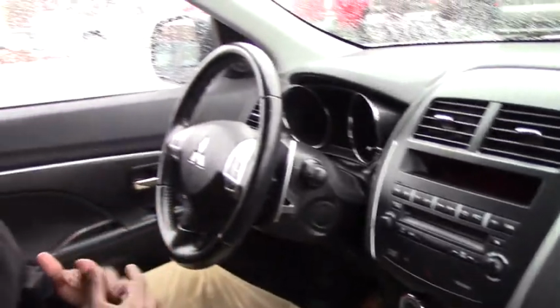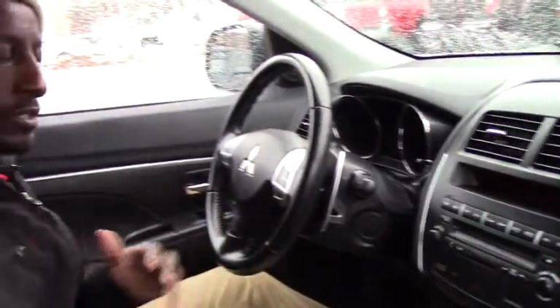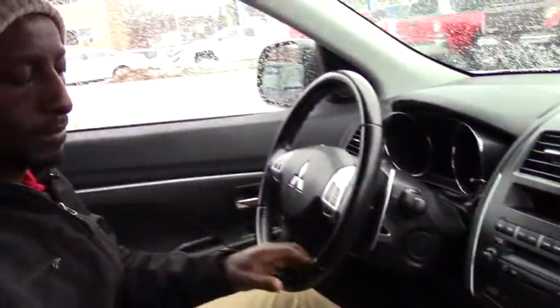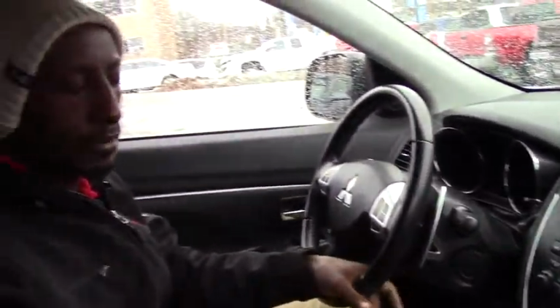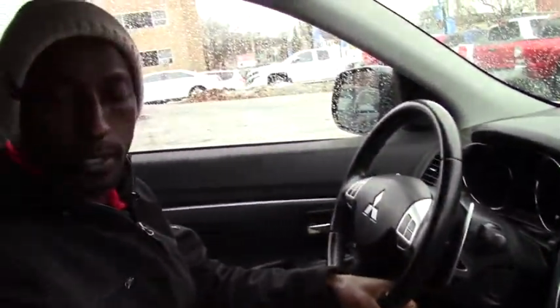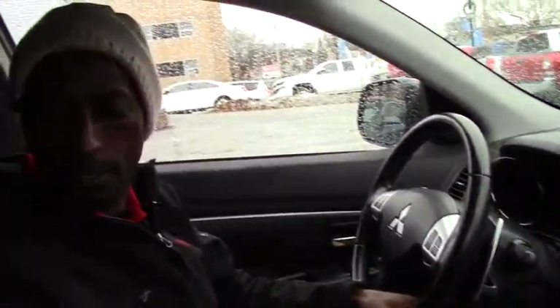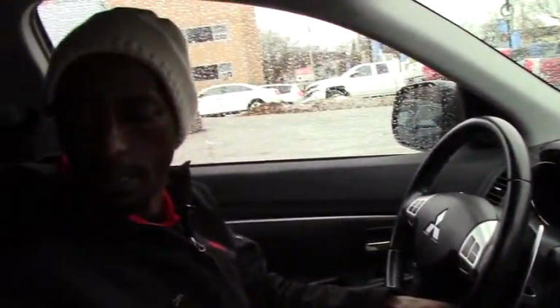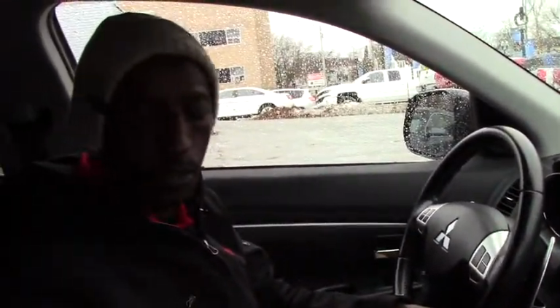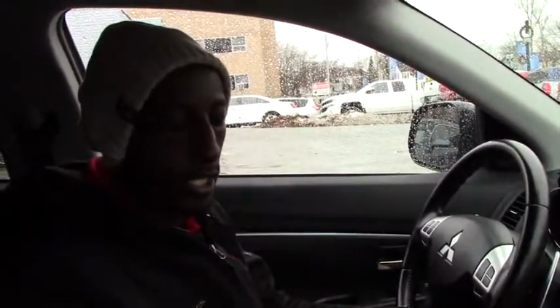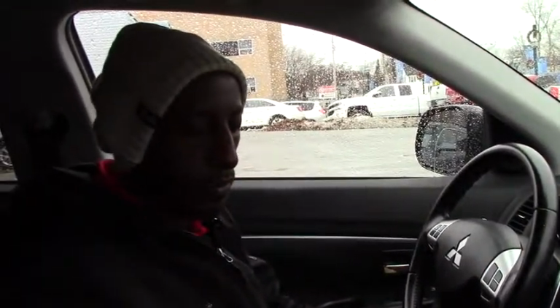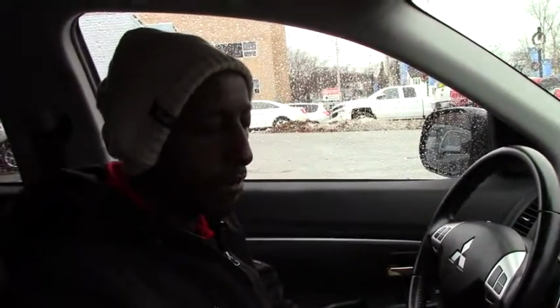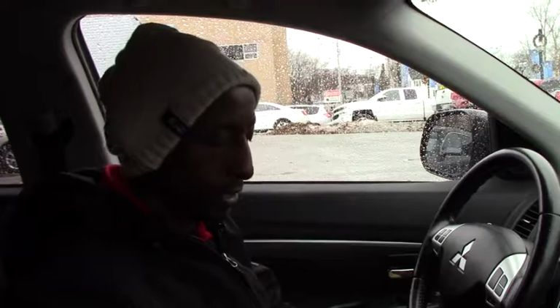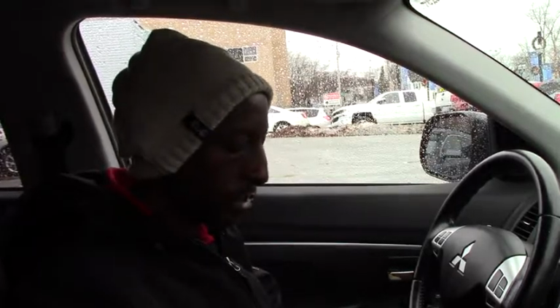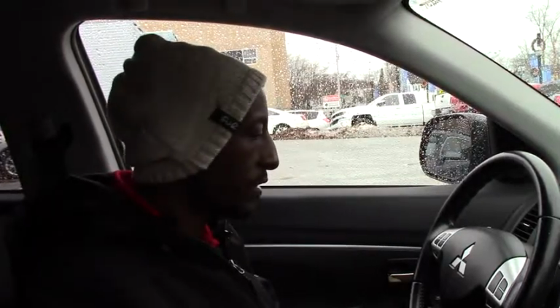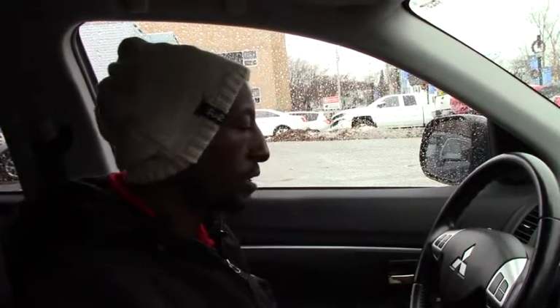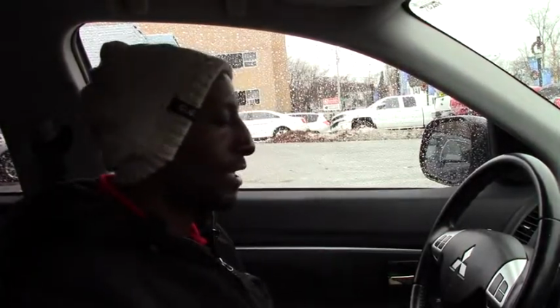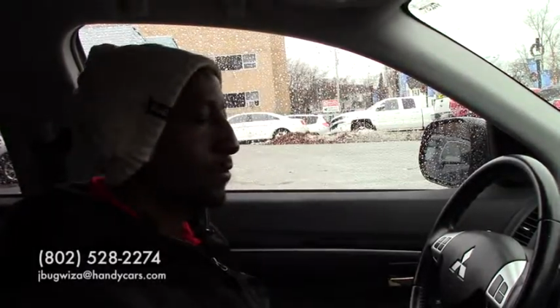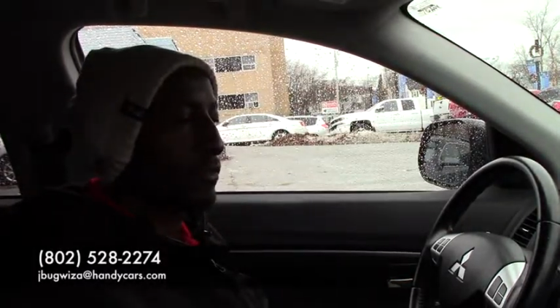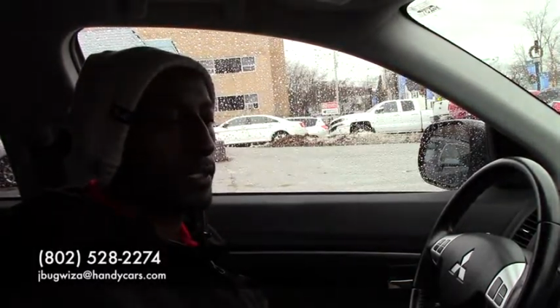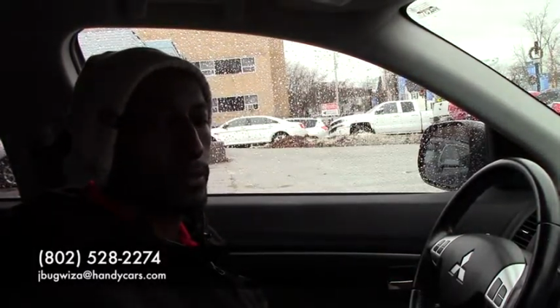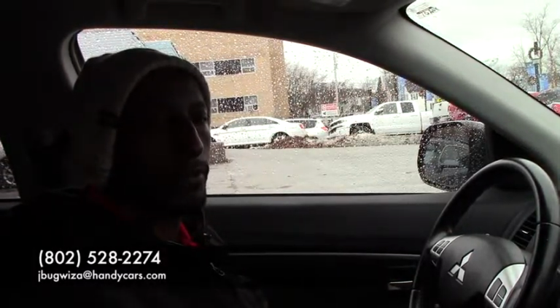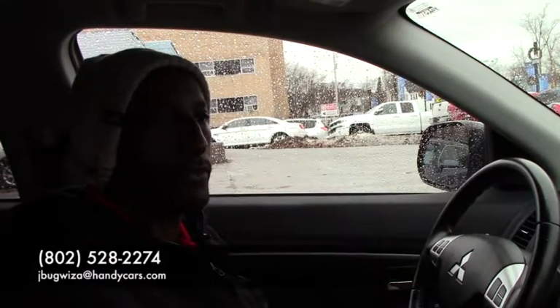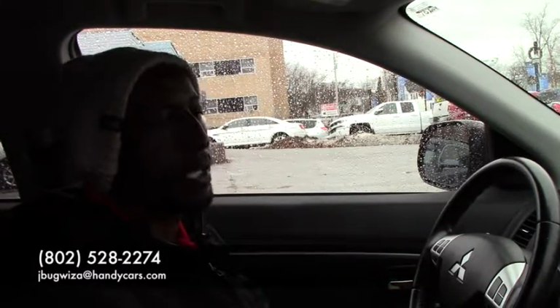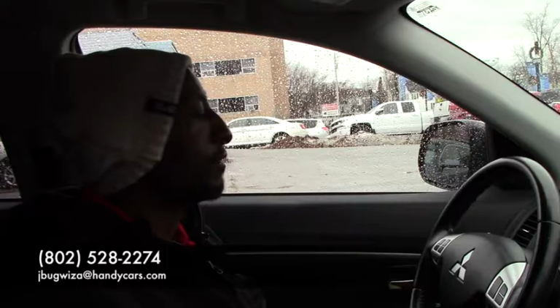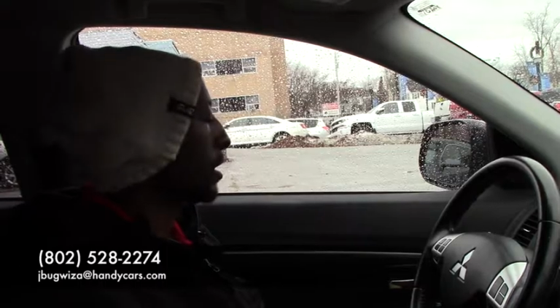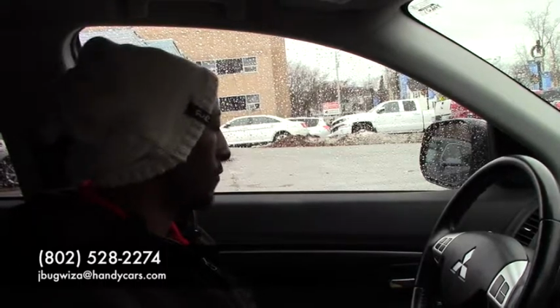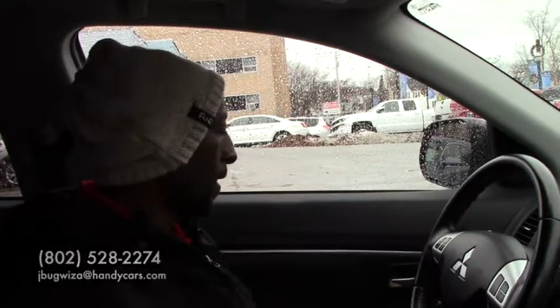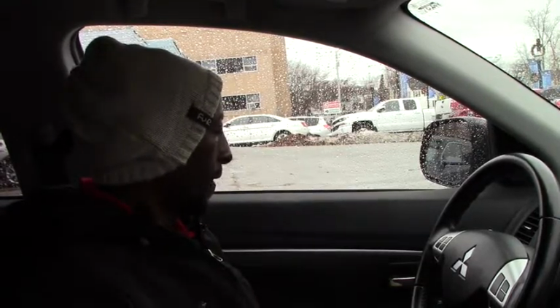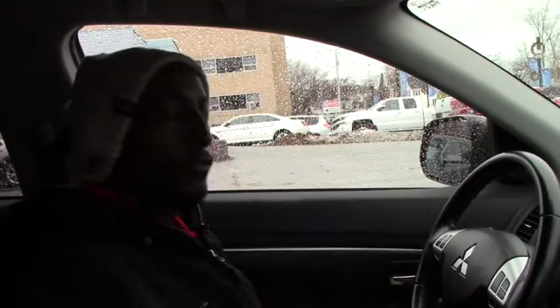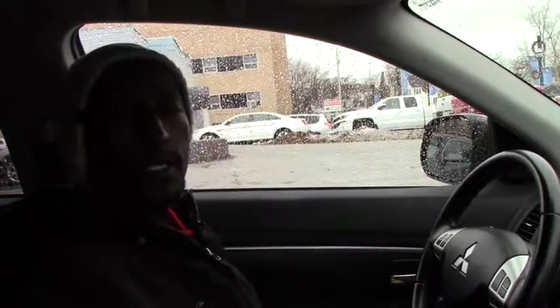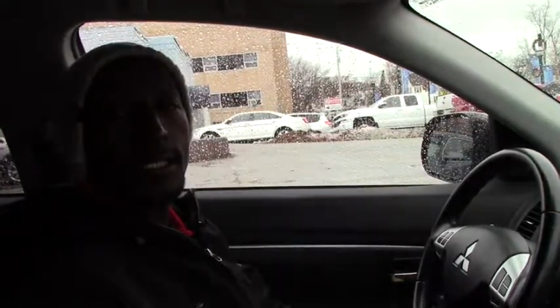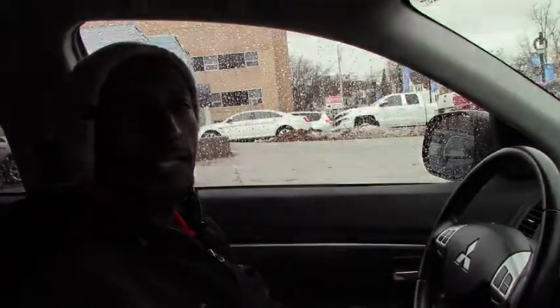Air conditioning right there. The vehicle looks nice, and I think you'll like it because it's almost the same design as the one you inquired about. So if you want to come over for a test drive, reach me at 802-528-2274 and I'll have it ready for you. Thank you very much, have a nice day.